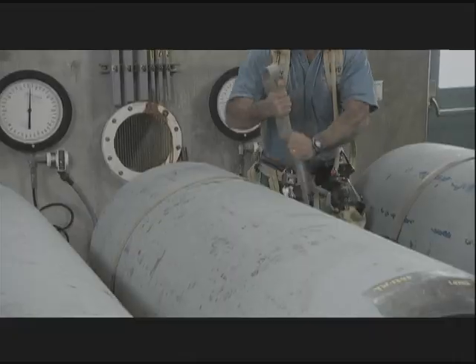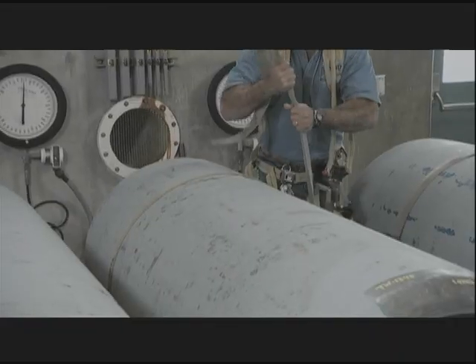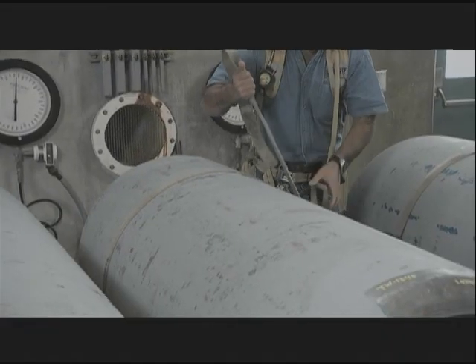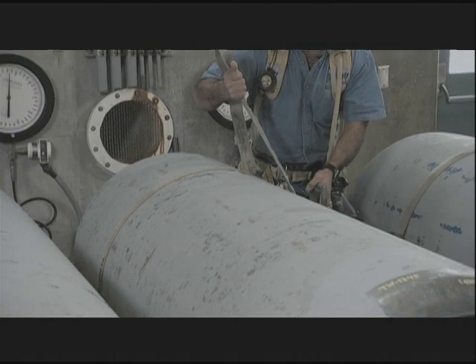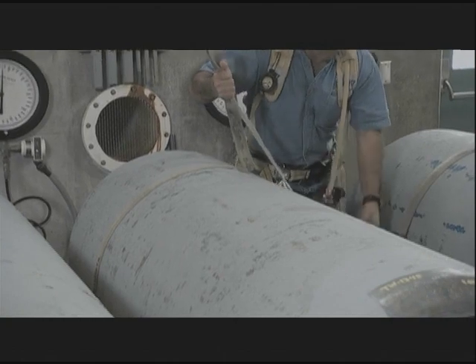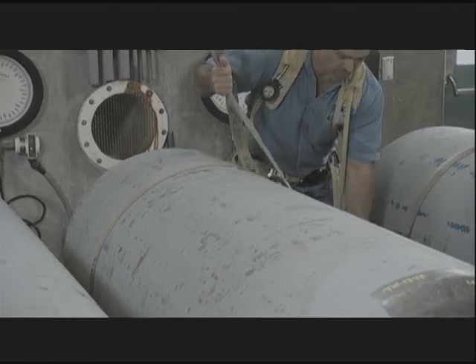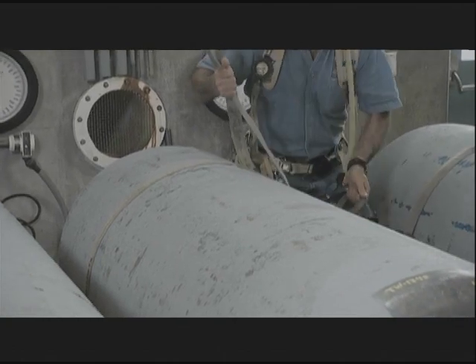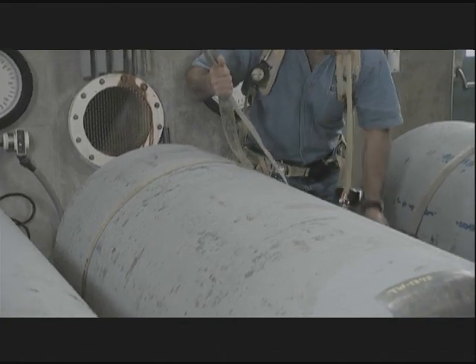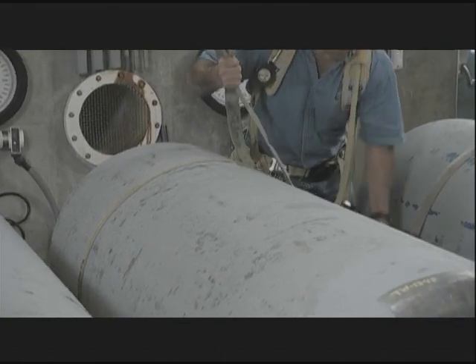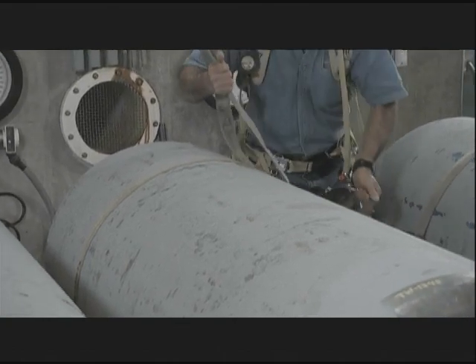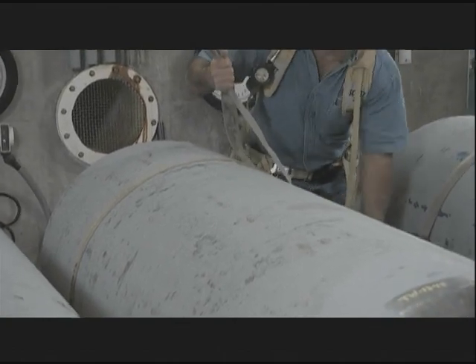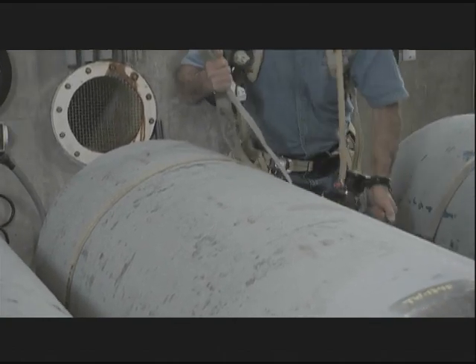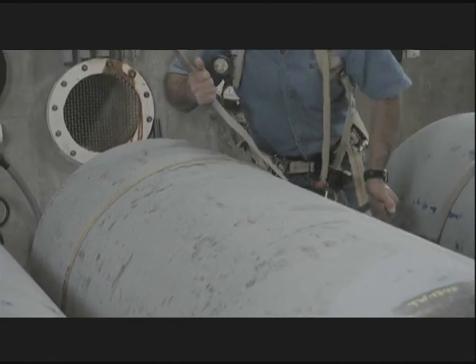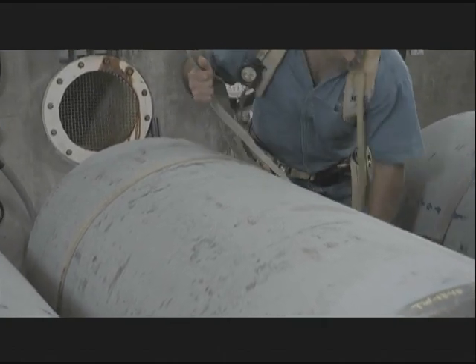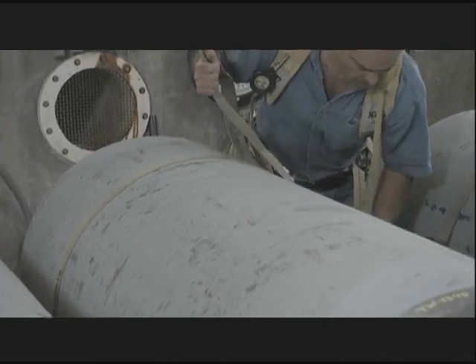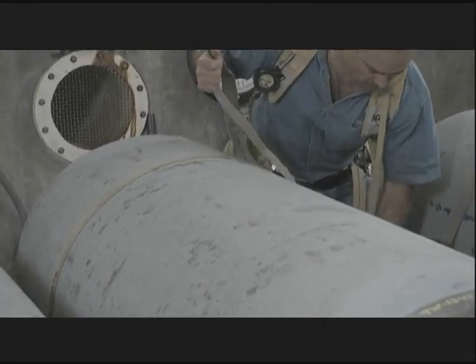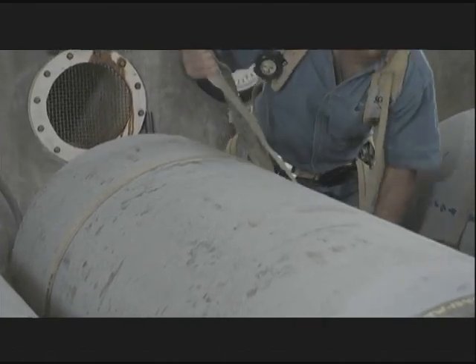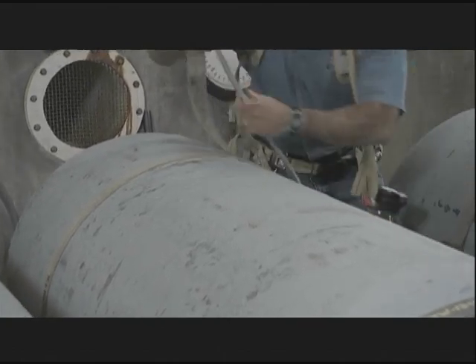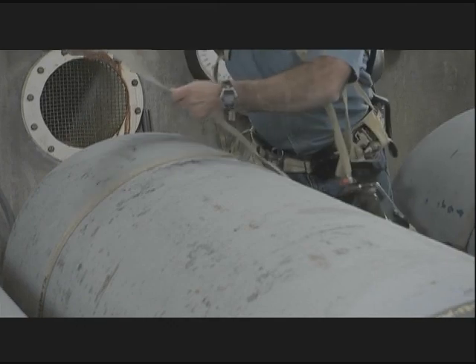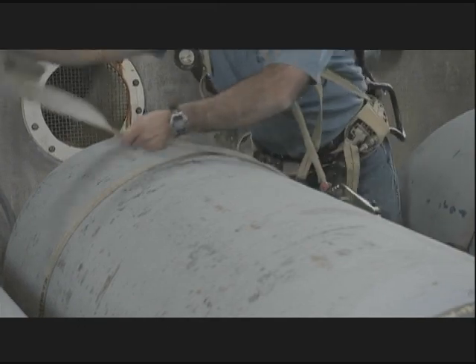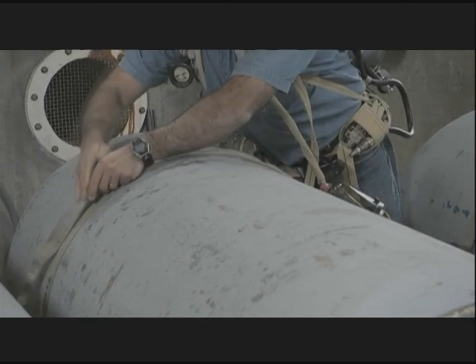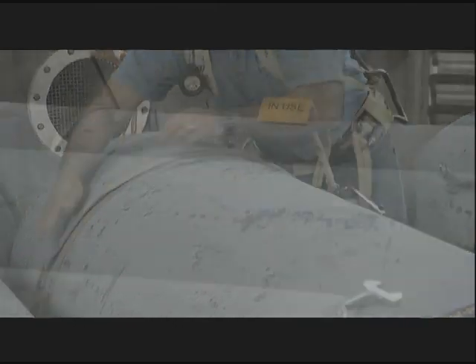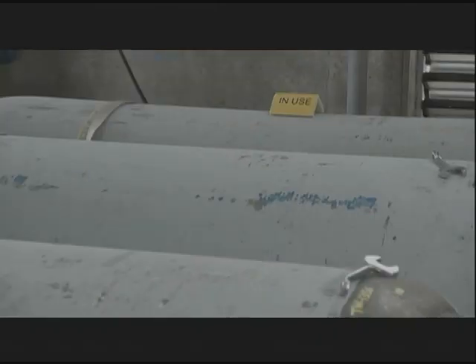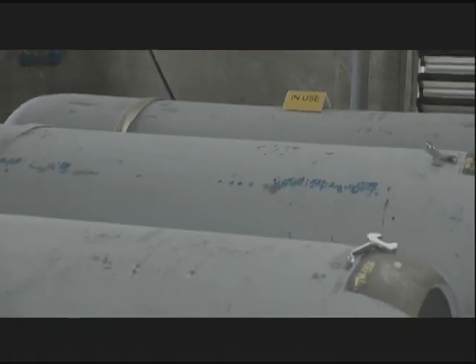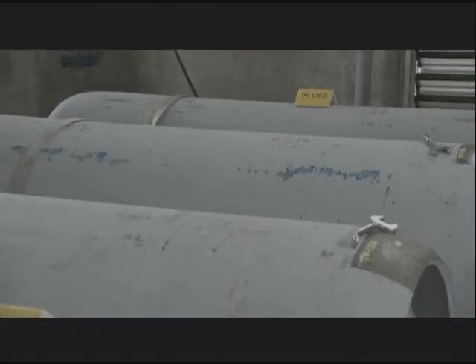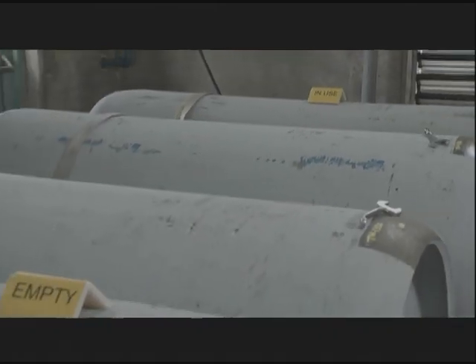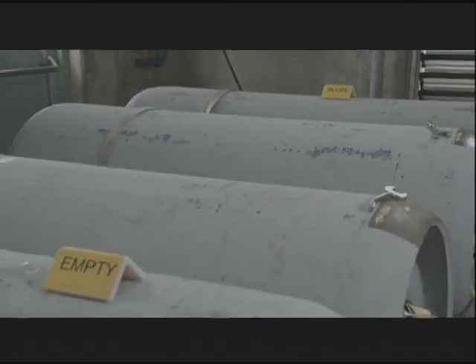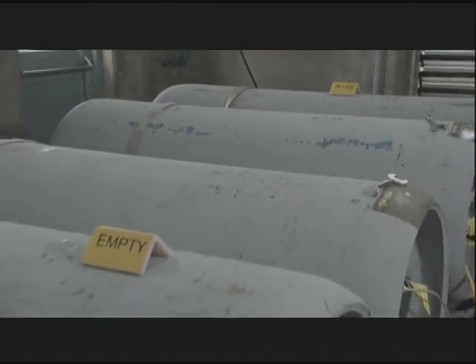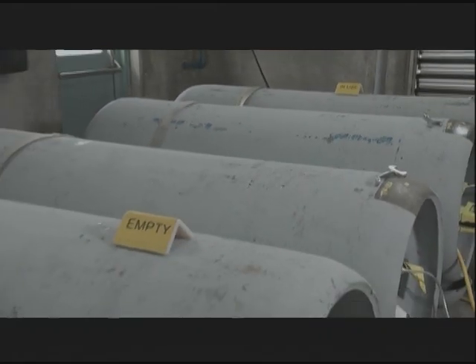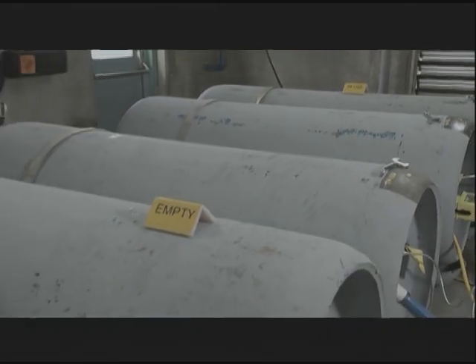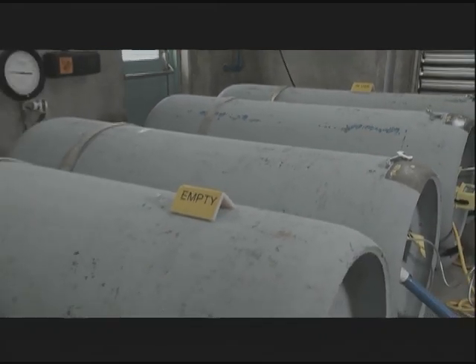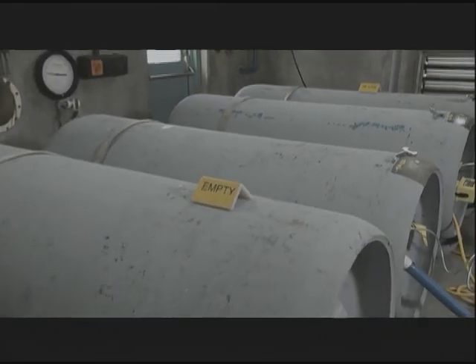When possible, chlorine ton containers, especially those online, should also be secured in place on trunnions. Chlorine cylinders and containers should be labeled as full or empty.